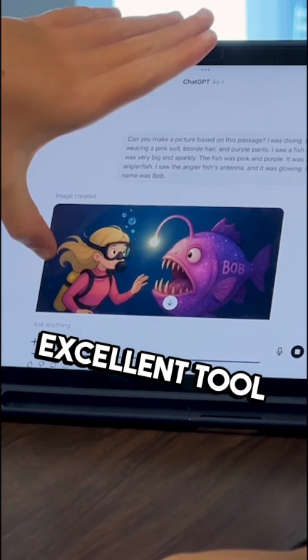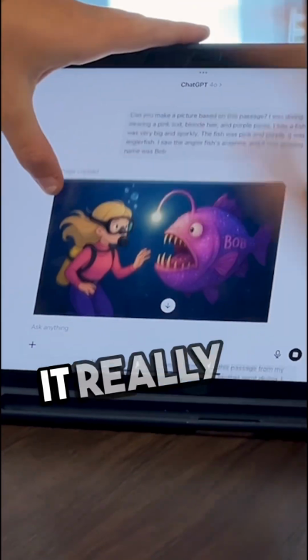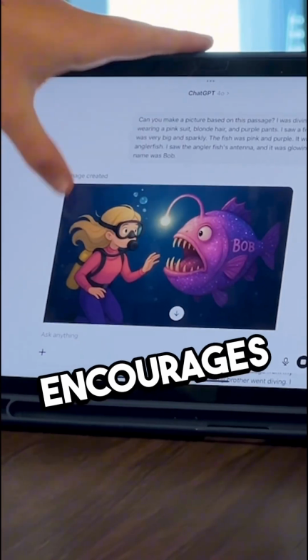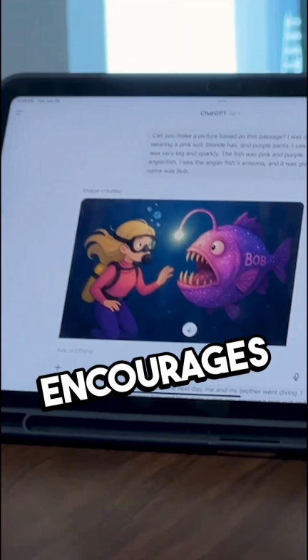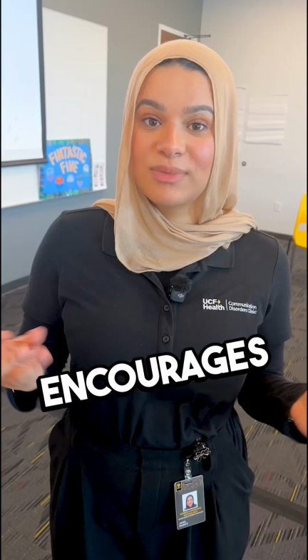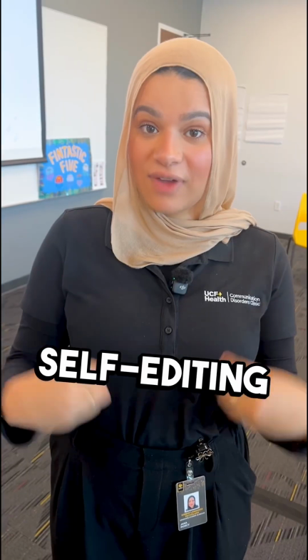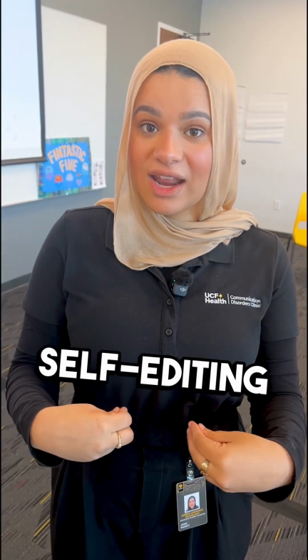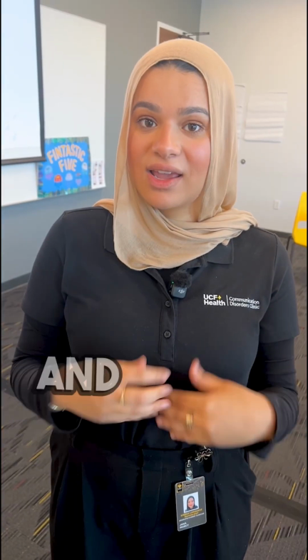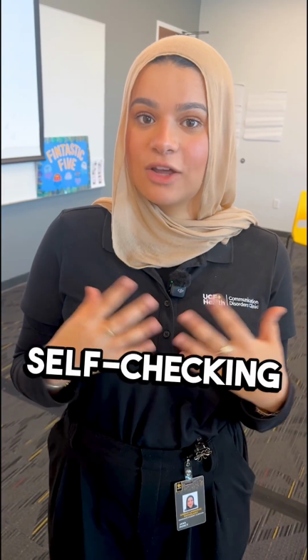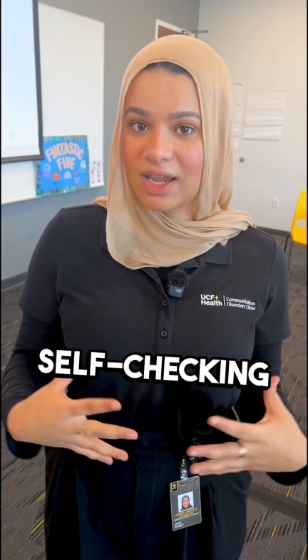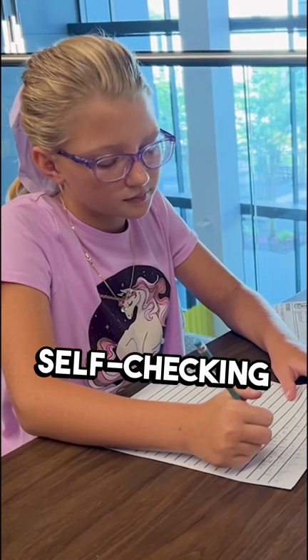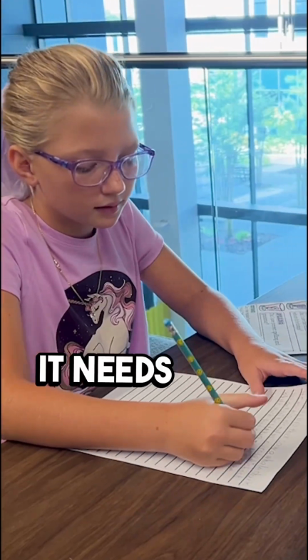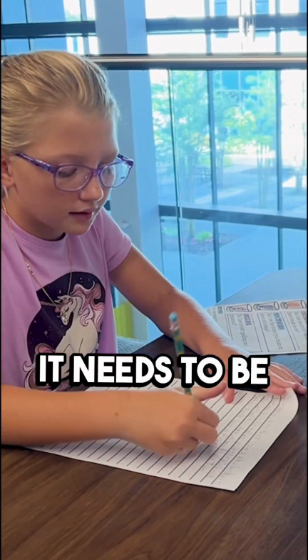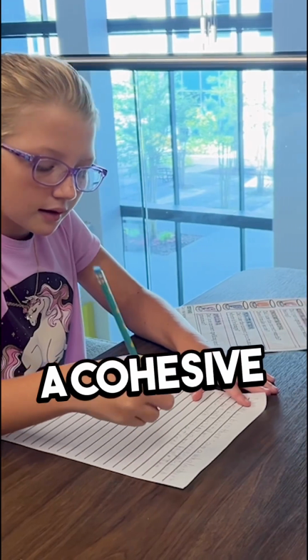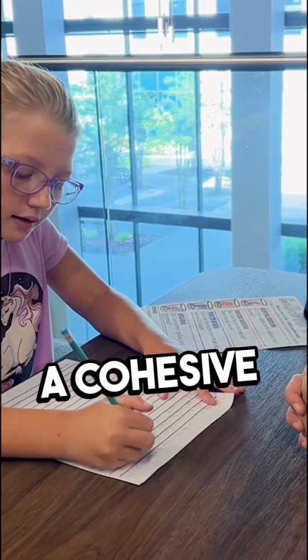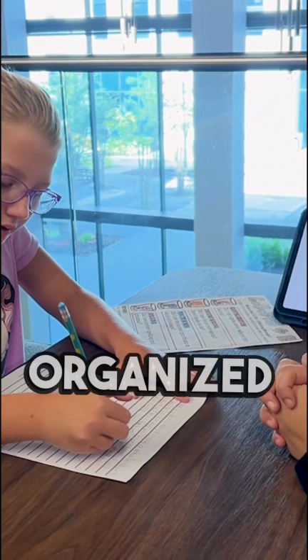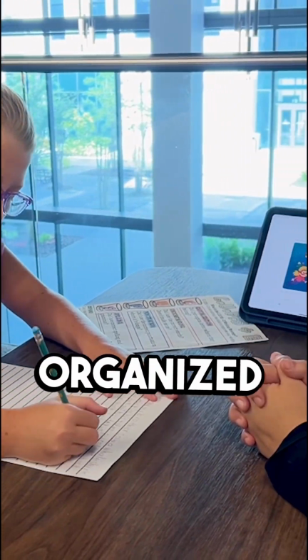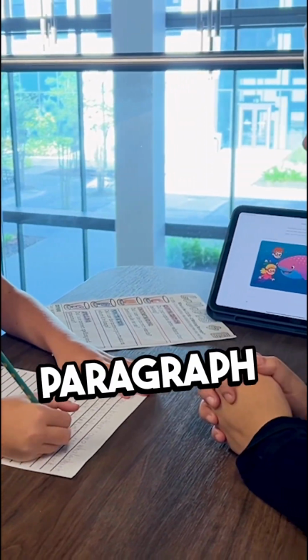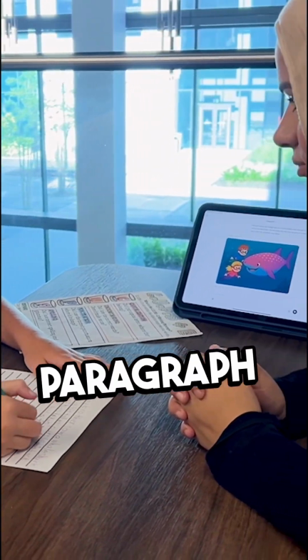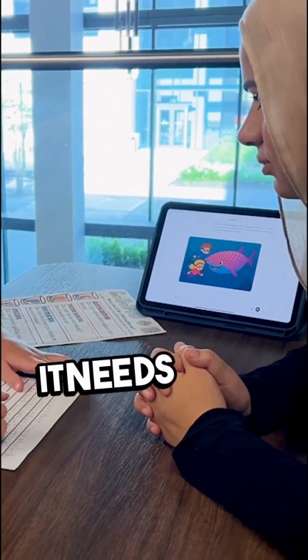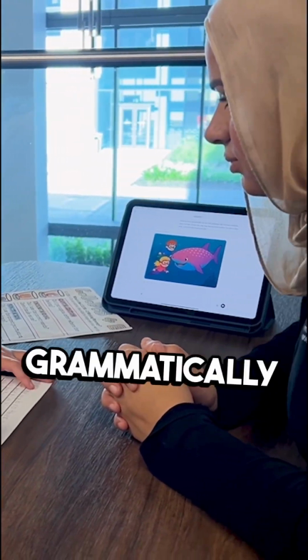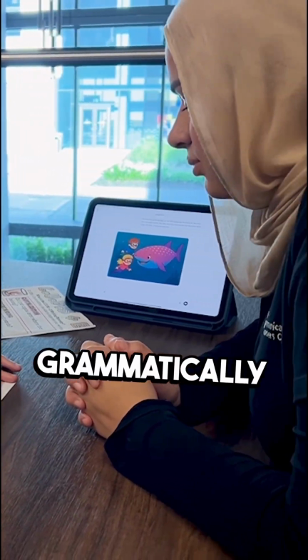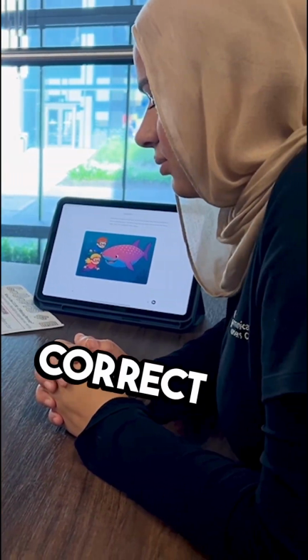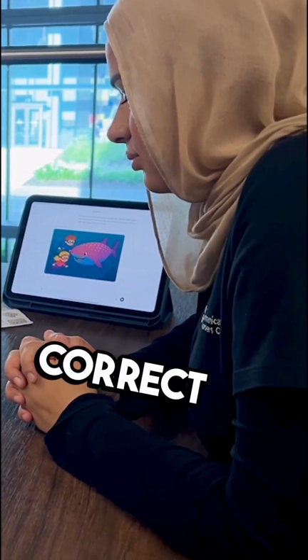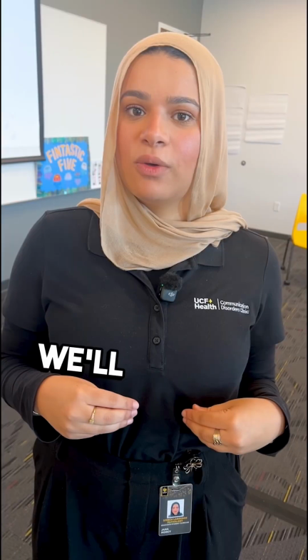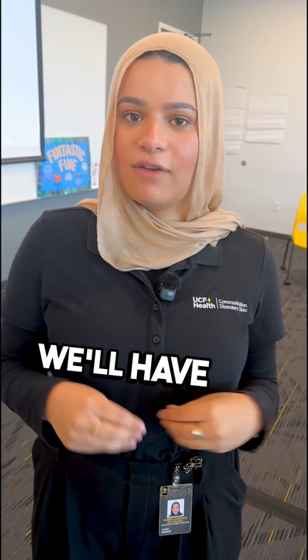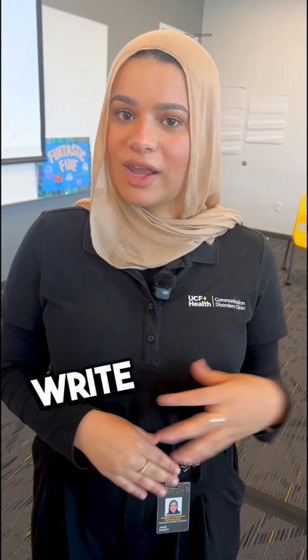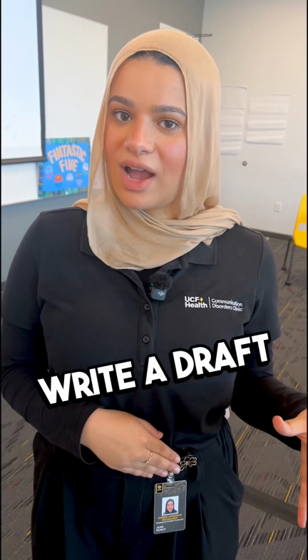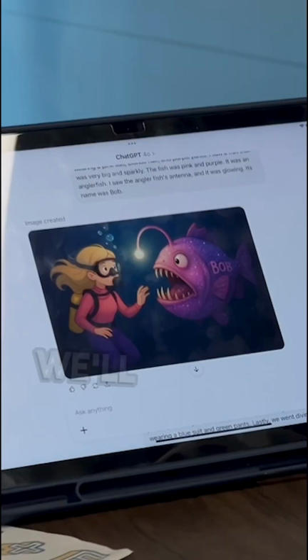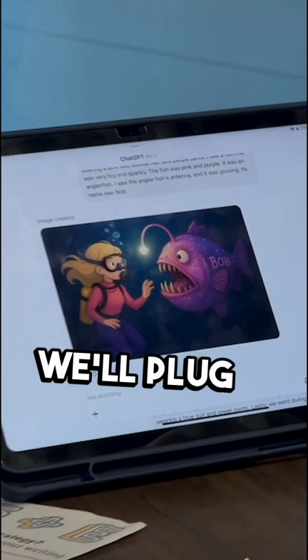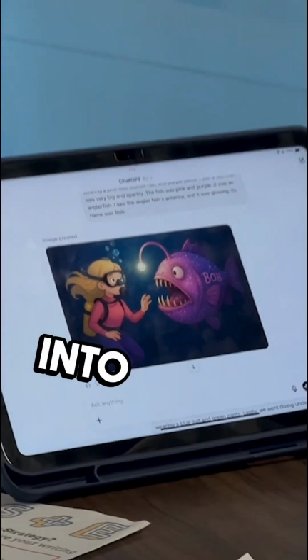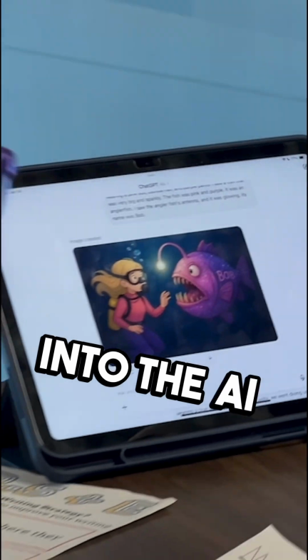It really encourages self-editing and self-checking. It needs to be a cohesive, organized paragraph — it needs to be grammatically correct. We'll have her write a draft and we'll plug it into the AI.